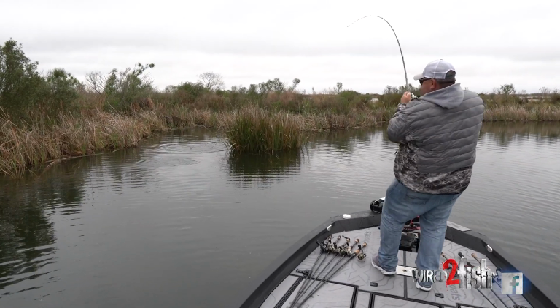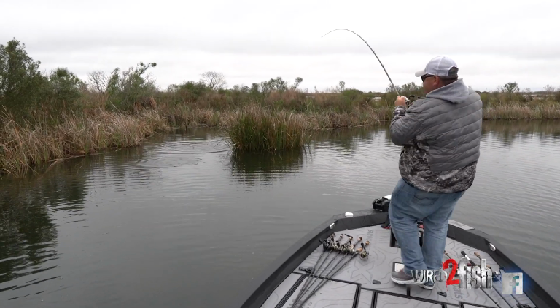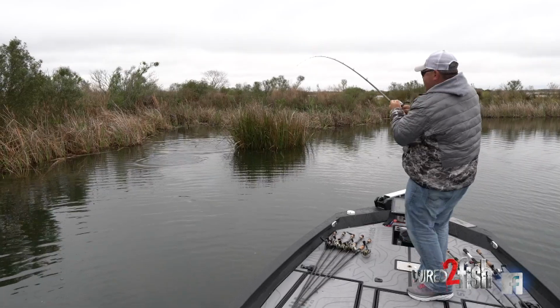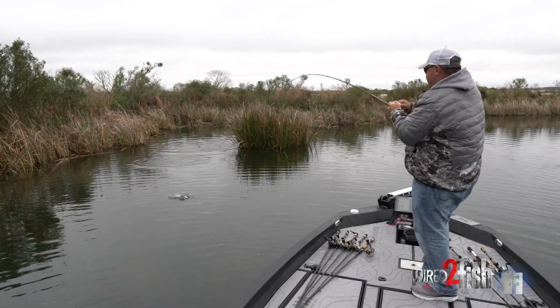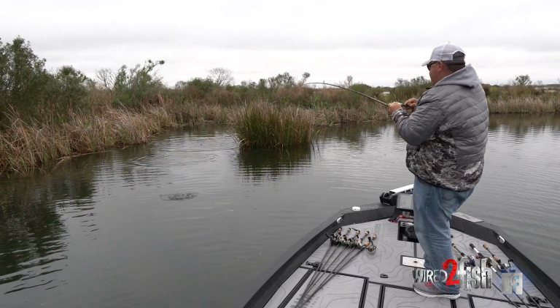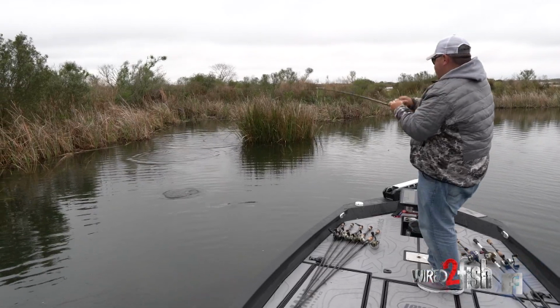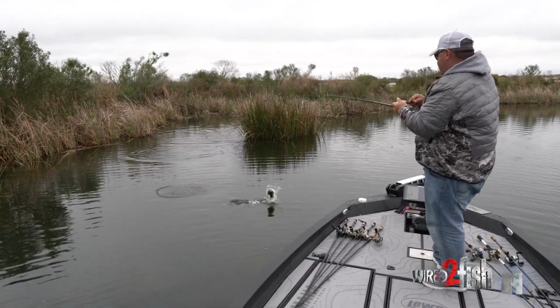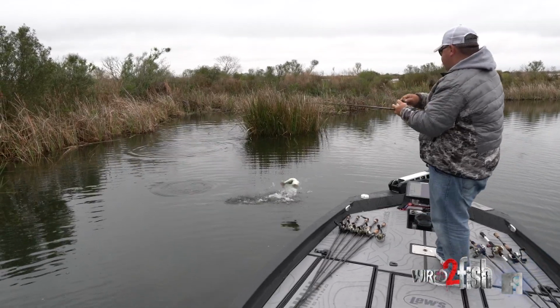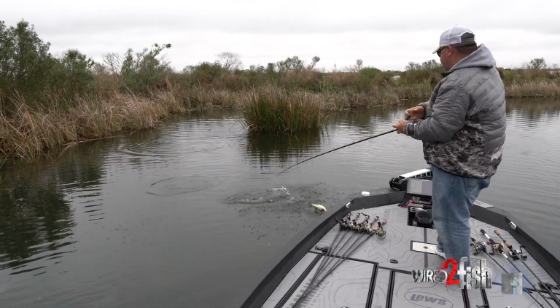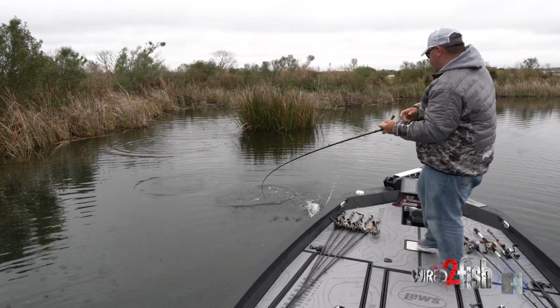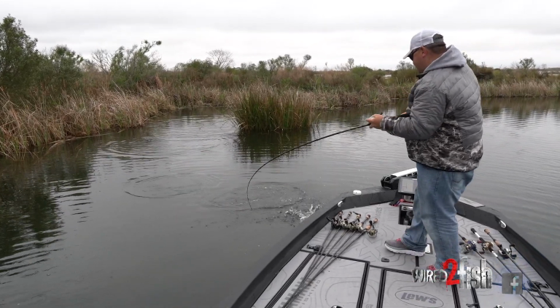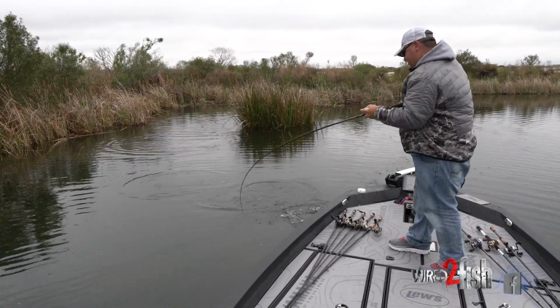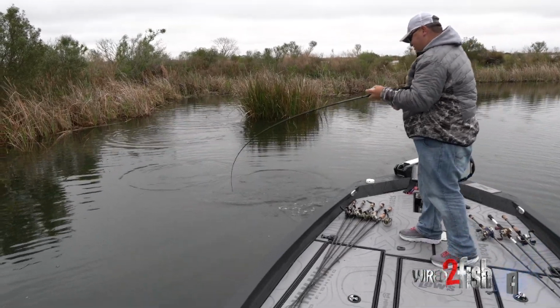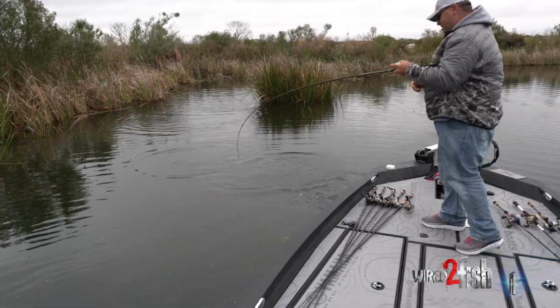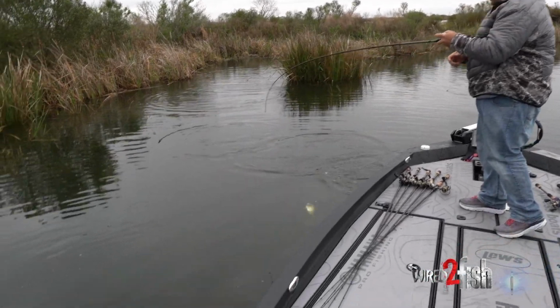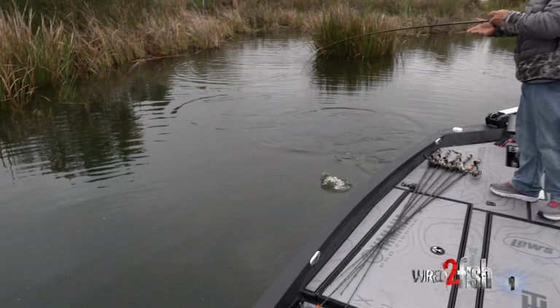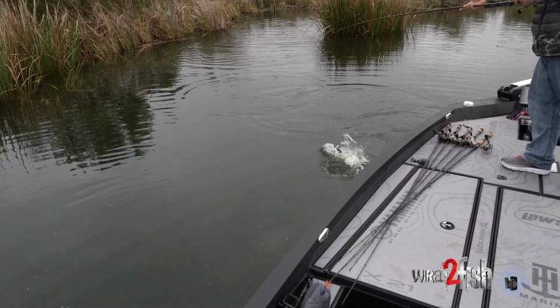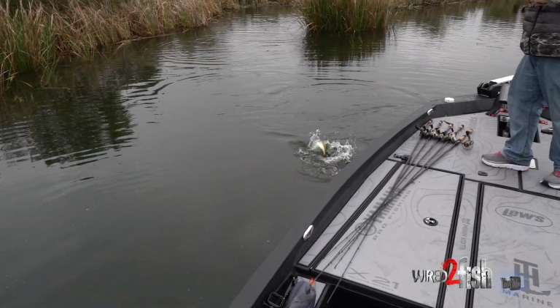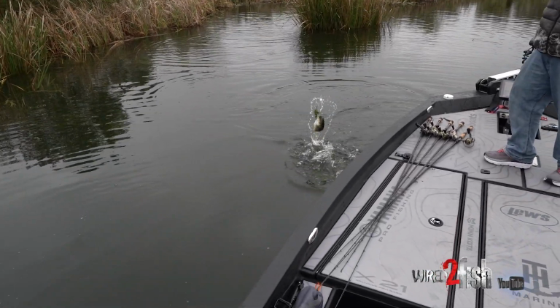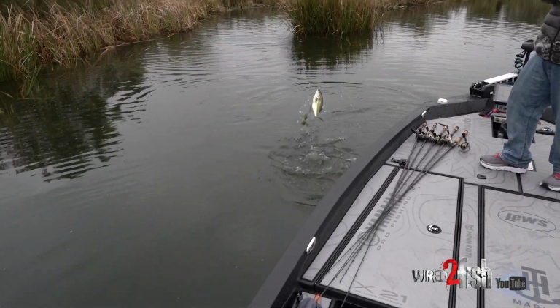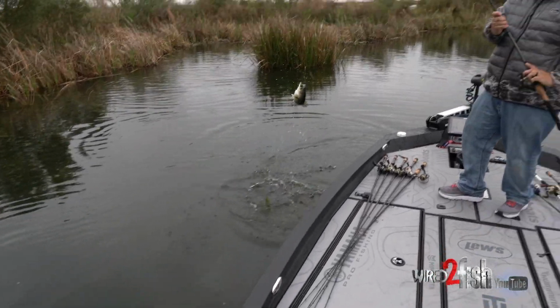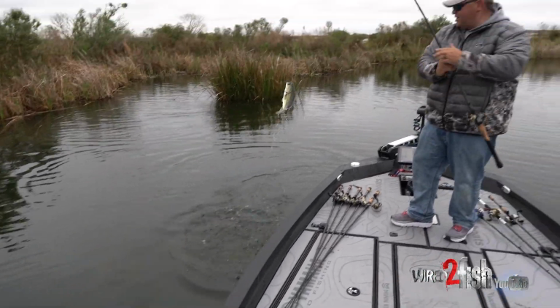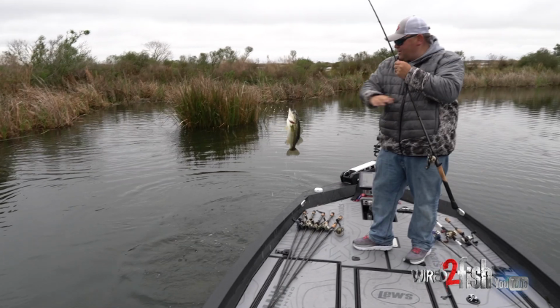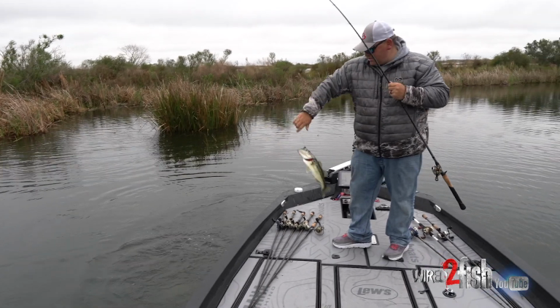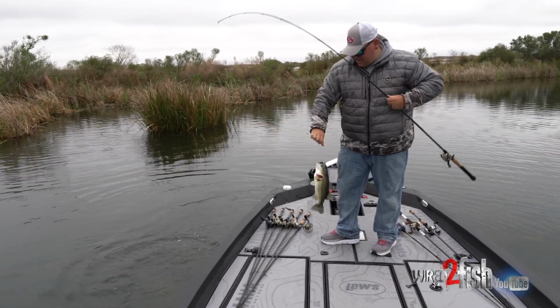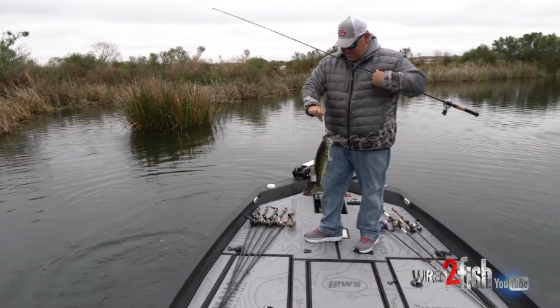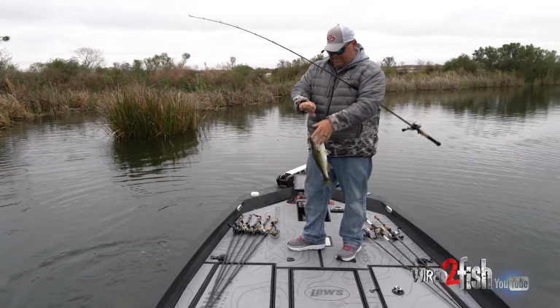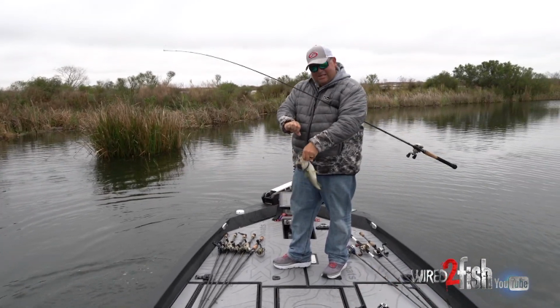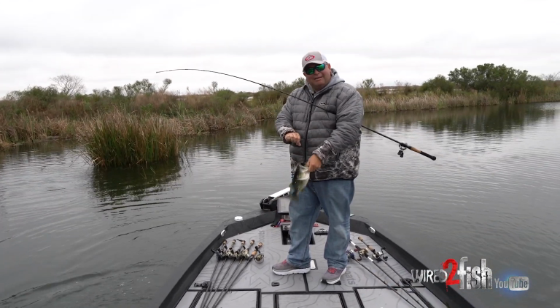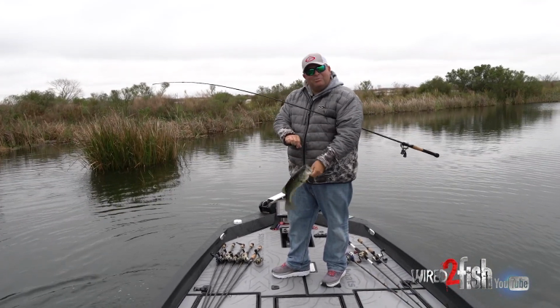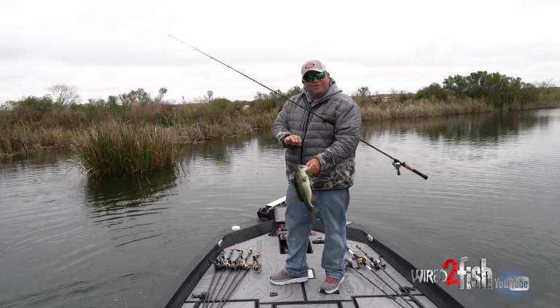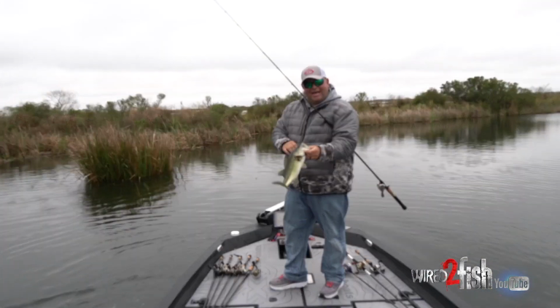Look at that. This is amazing. Doesn't get much better than that.